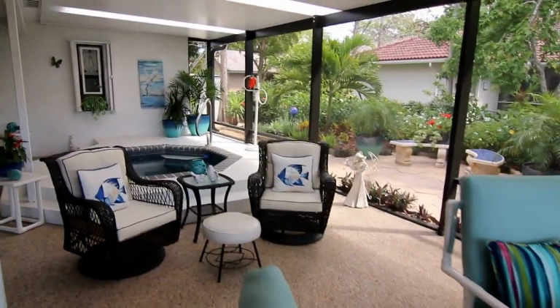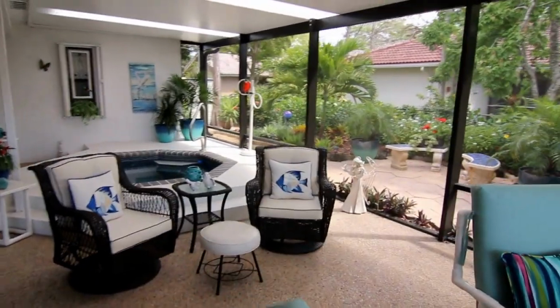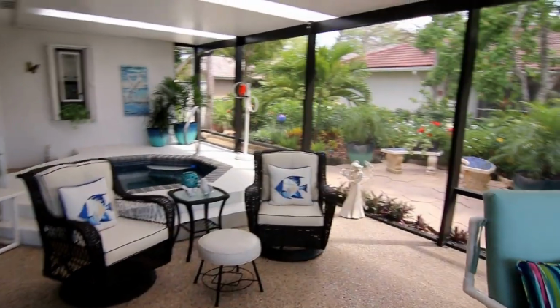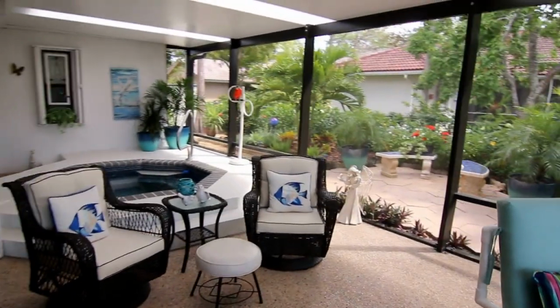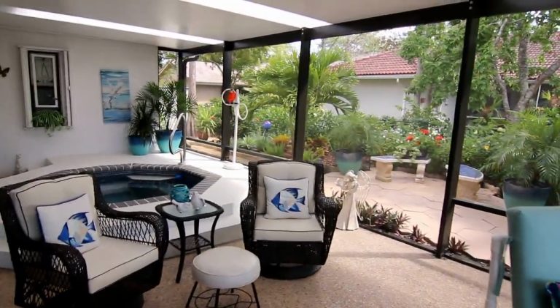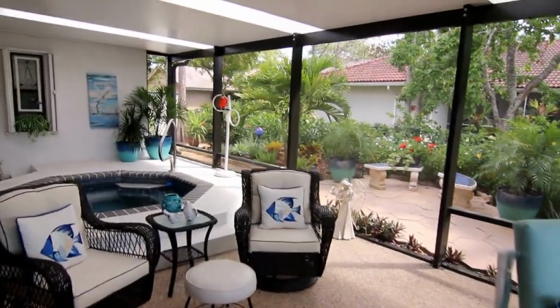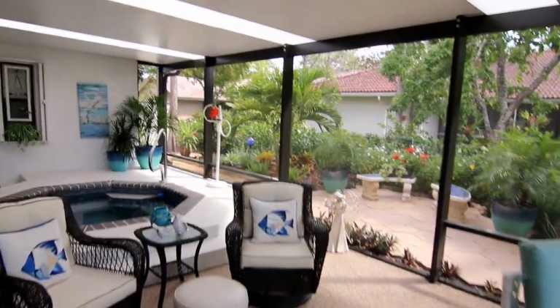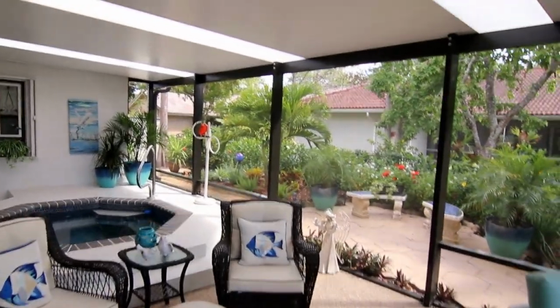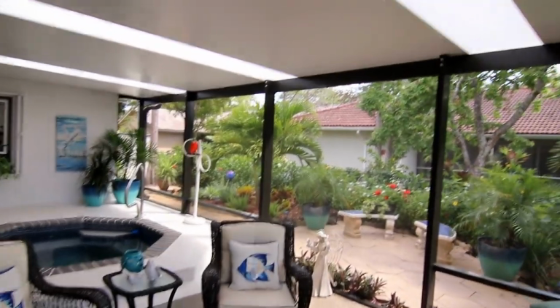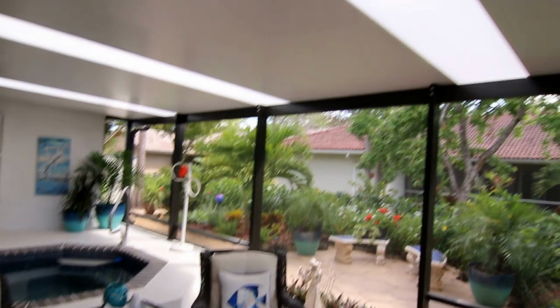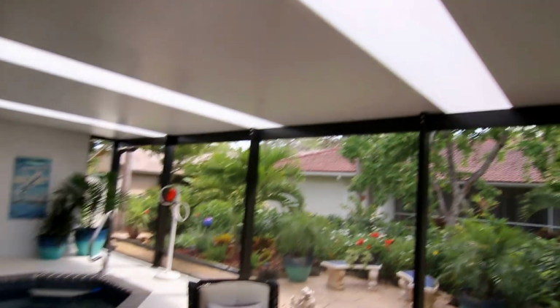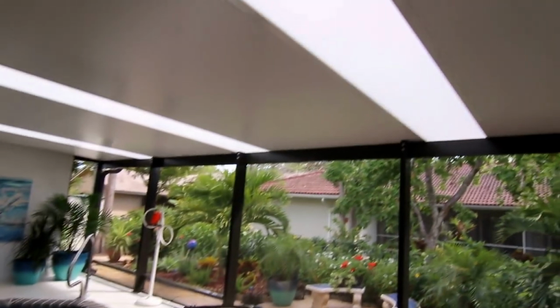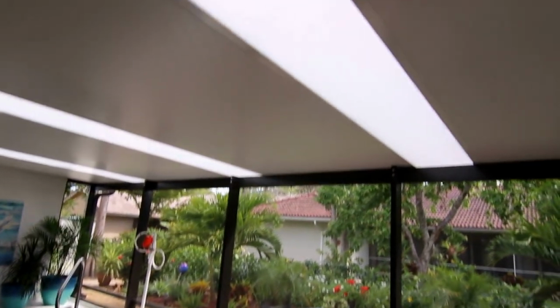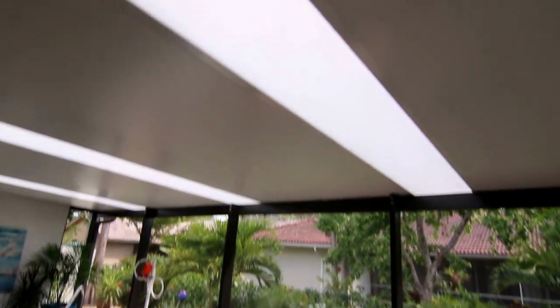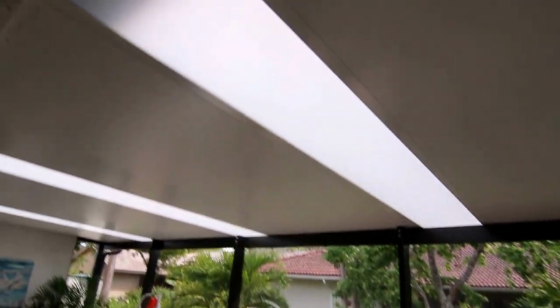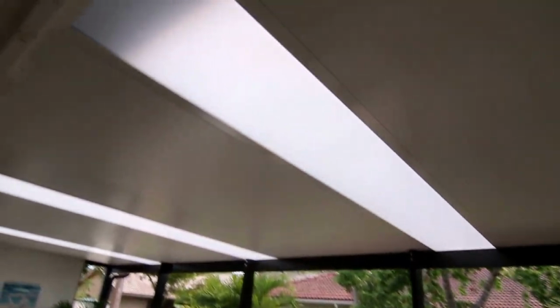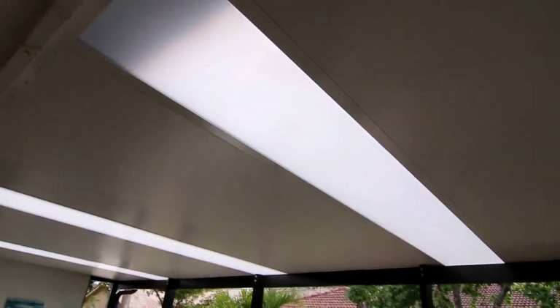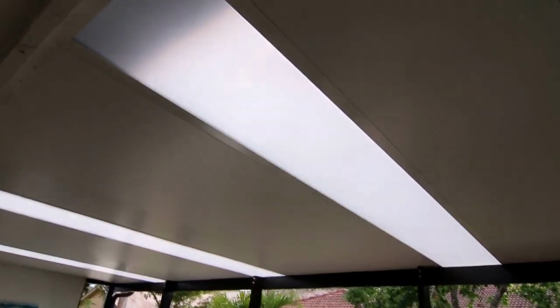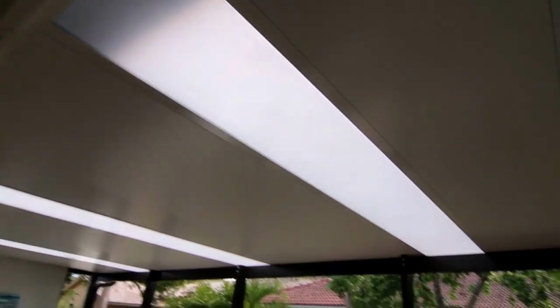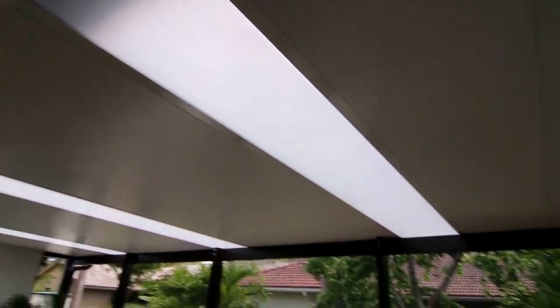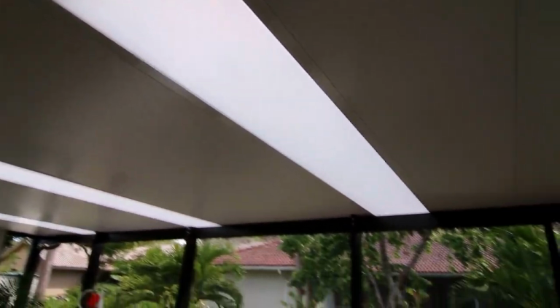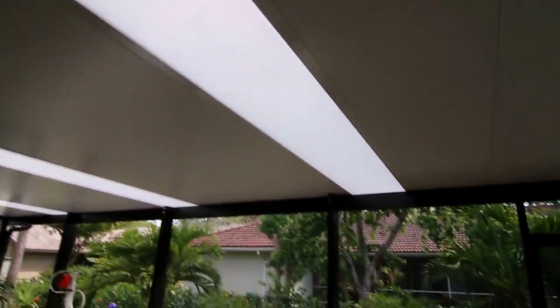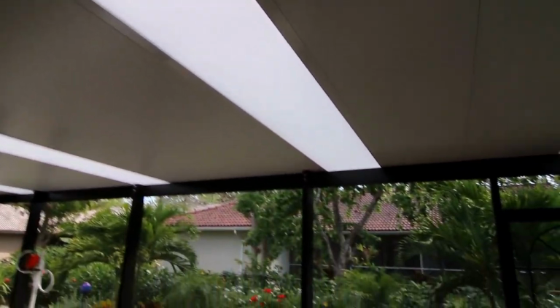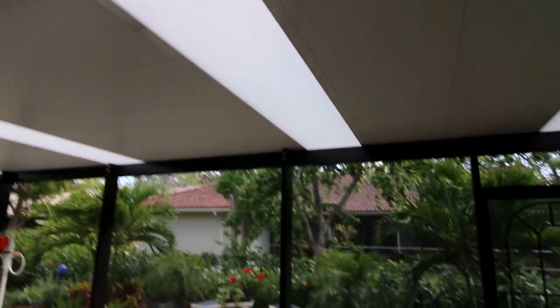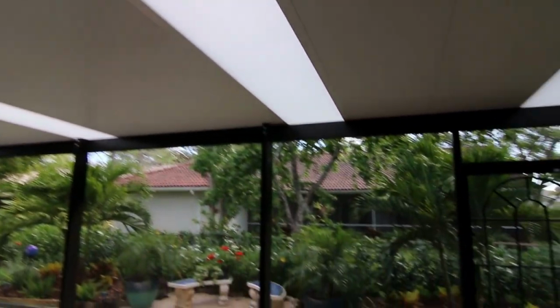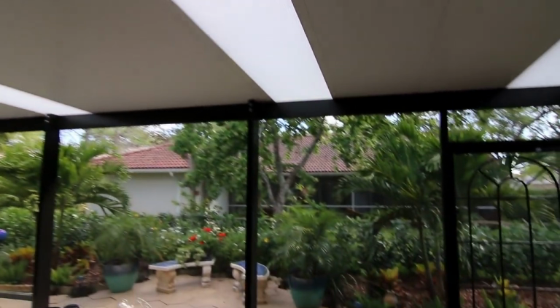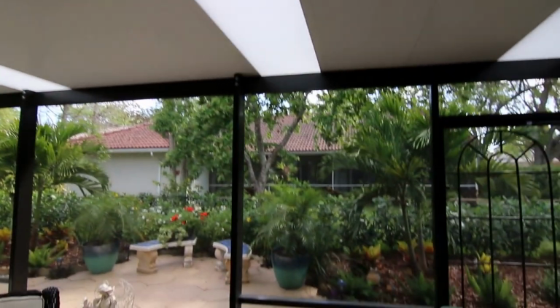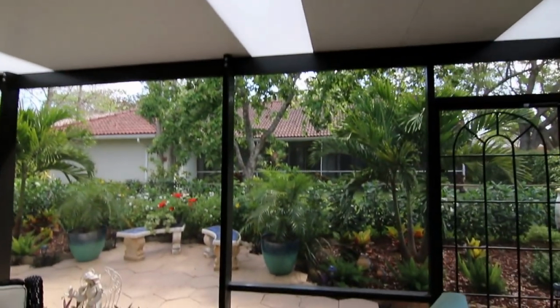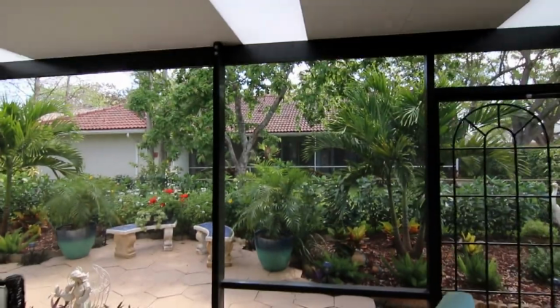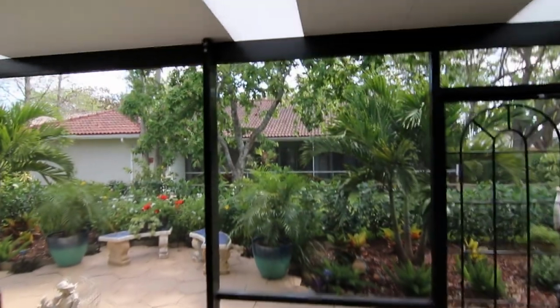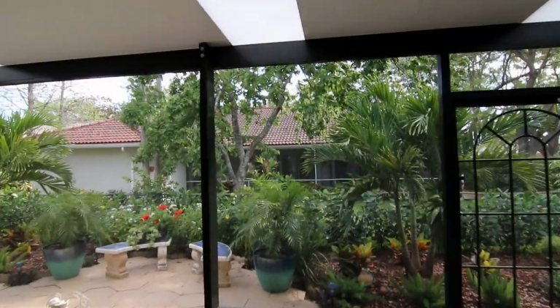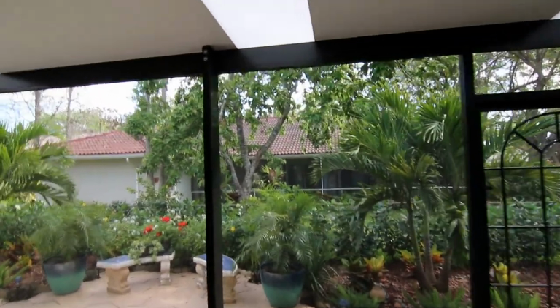You notice how light and bright and airy this room feels. That's due to these linear skylights which run the entire length of the panel.